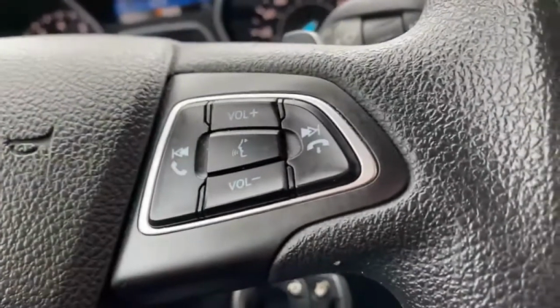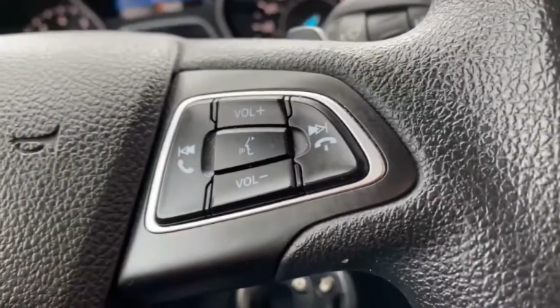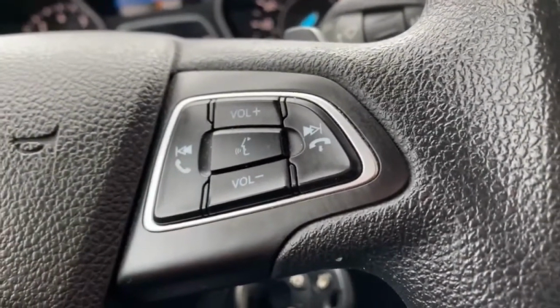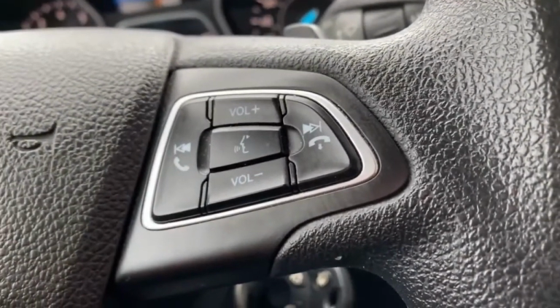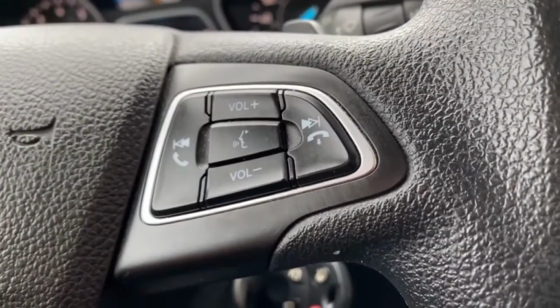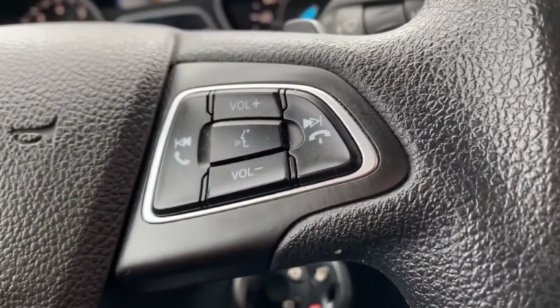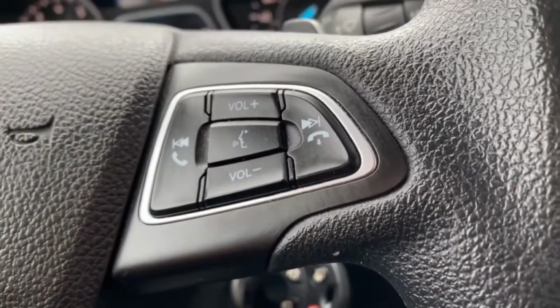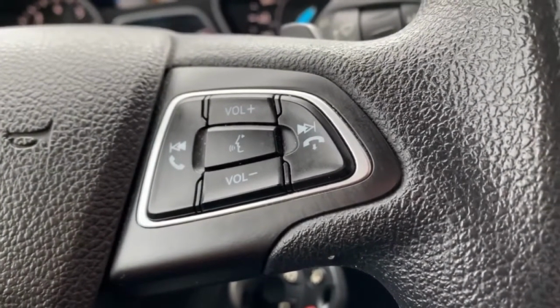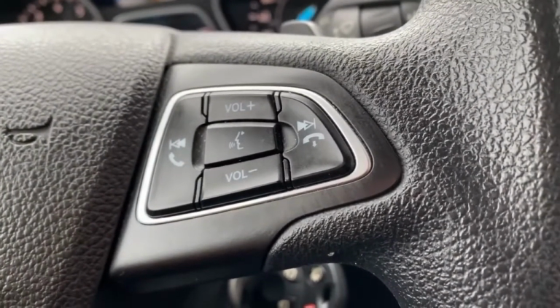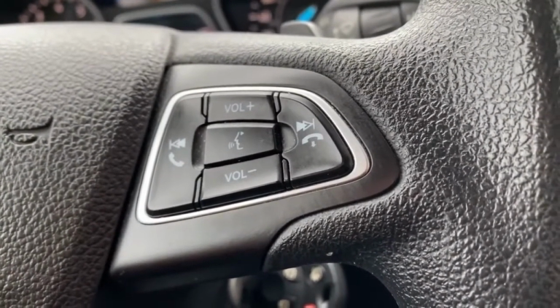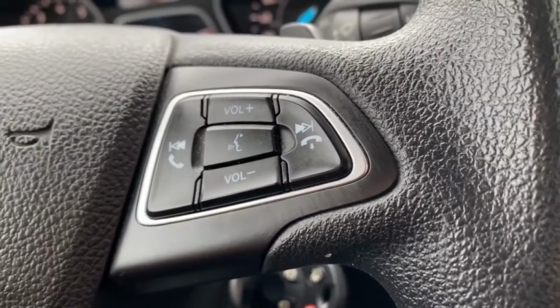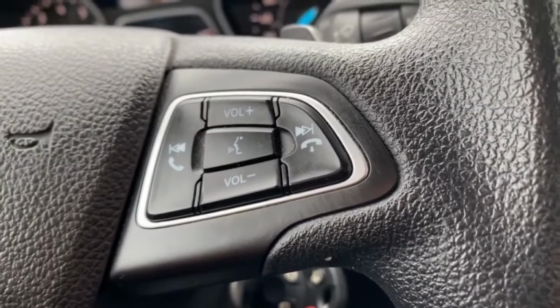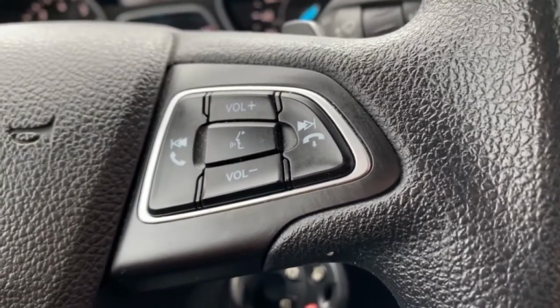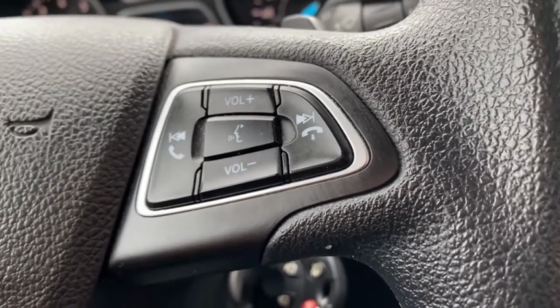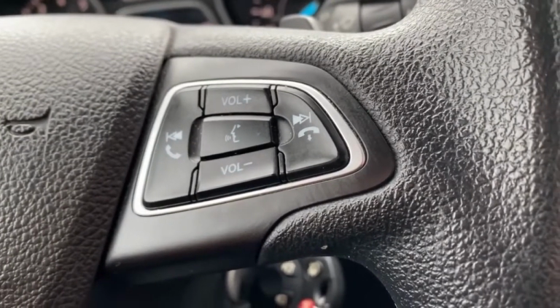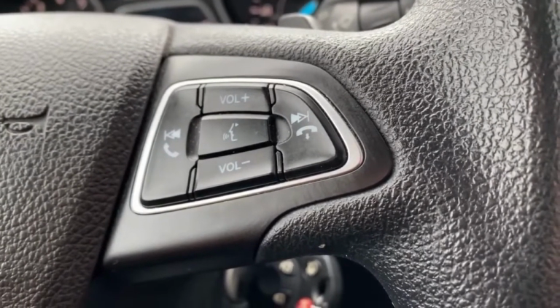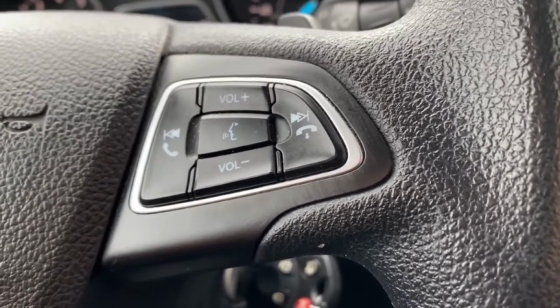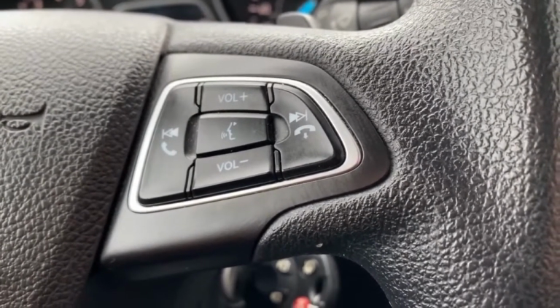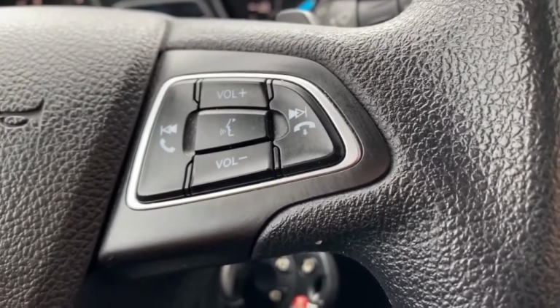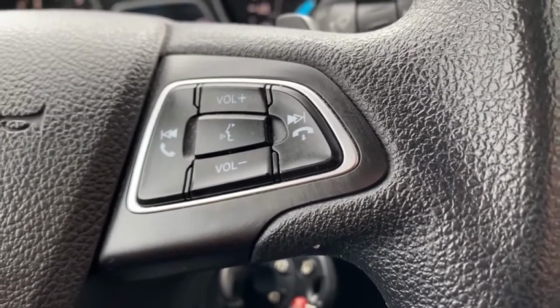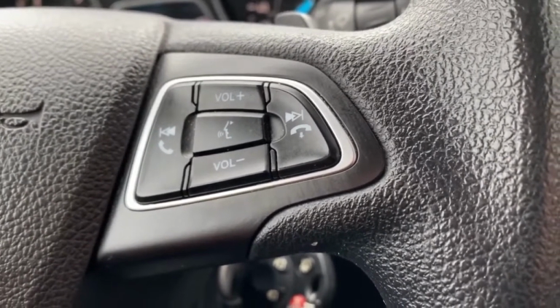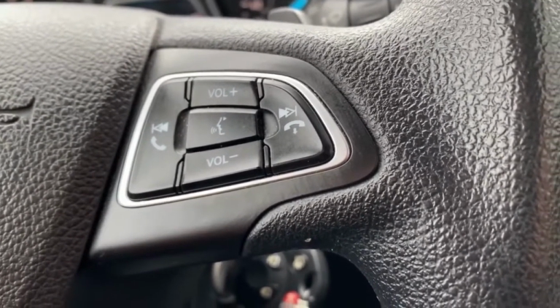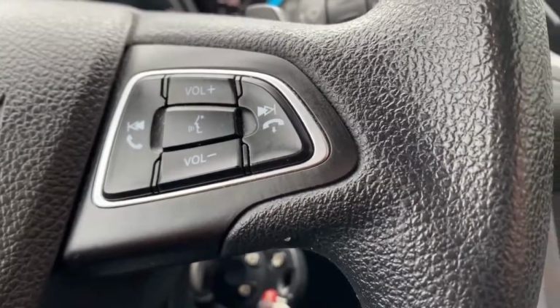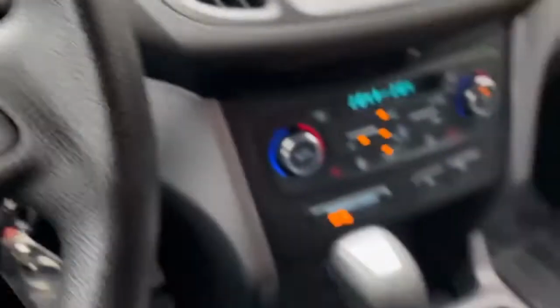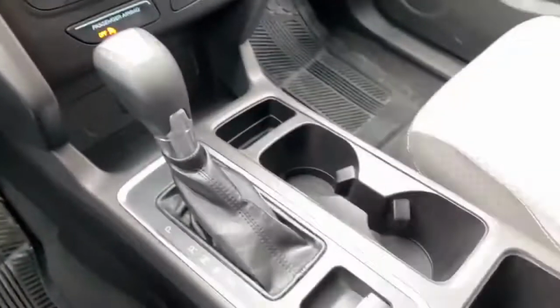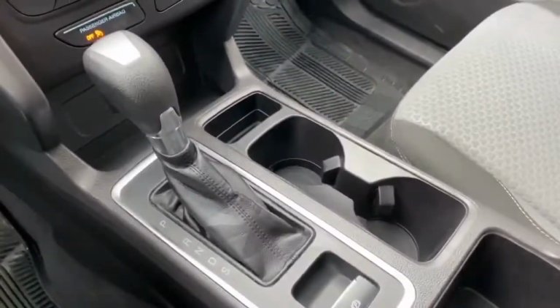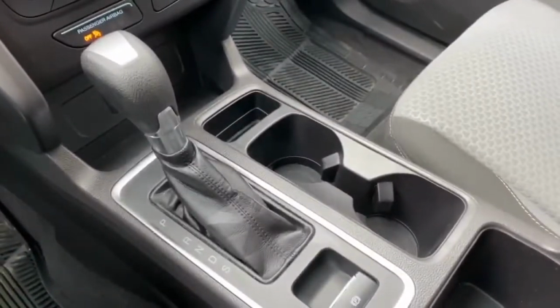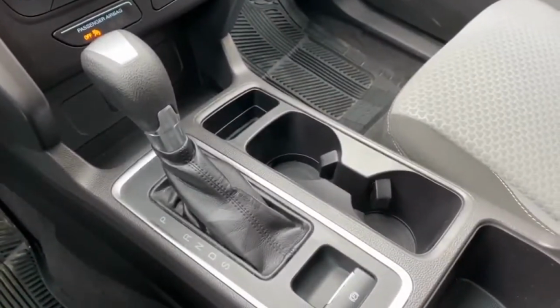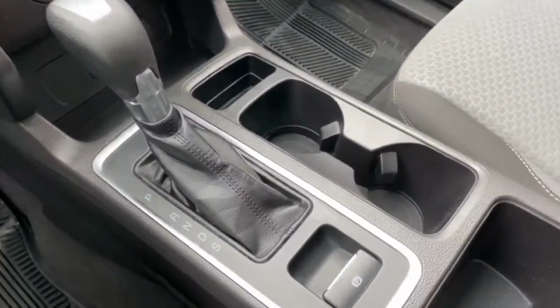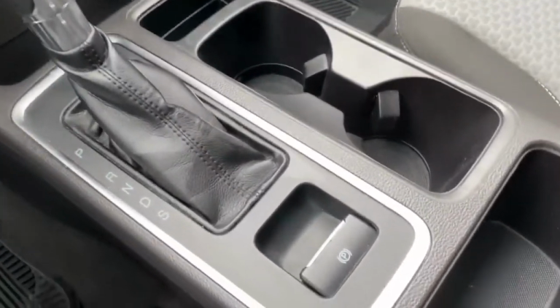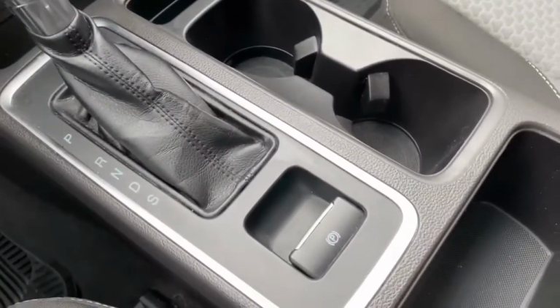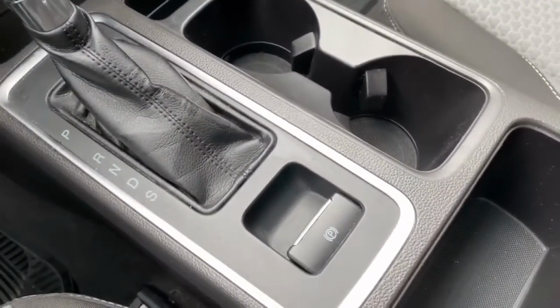To the right of the steering wheel you have your Ford Sync voice command assist, volume controls, and your call parking and call answering. There's also an angle of your gear shifting knob and your electronic parking brake.